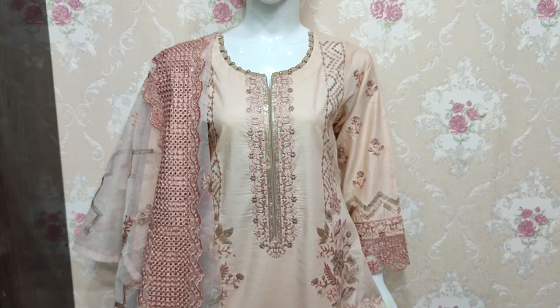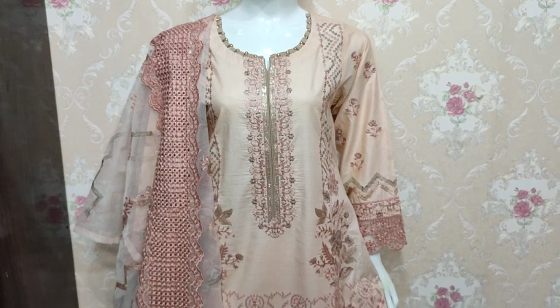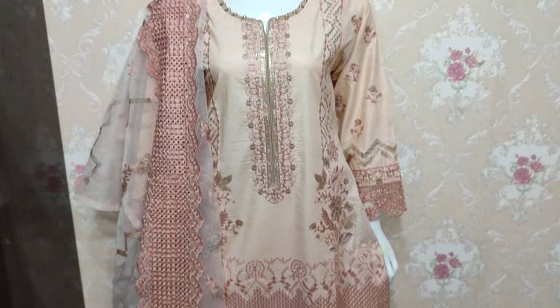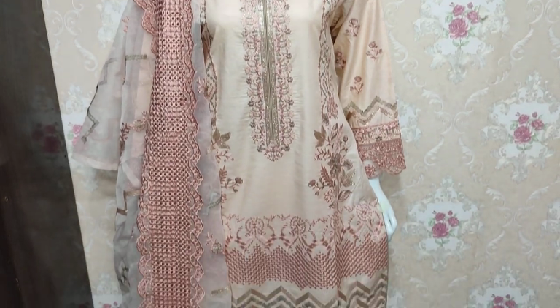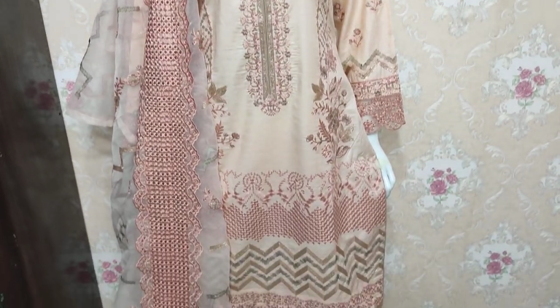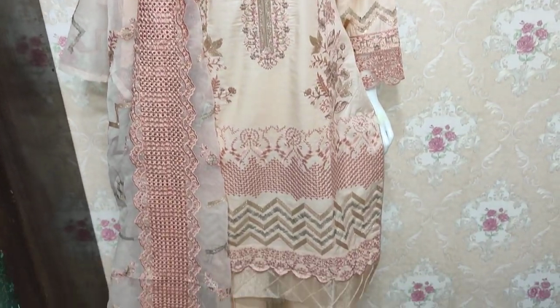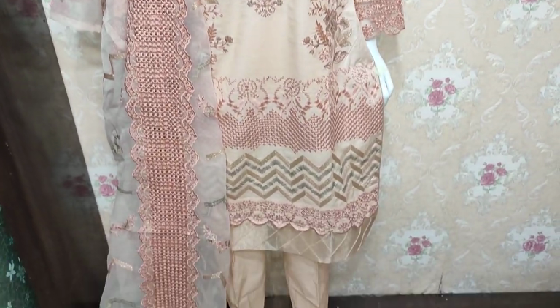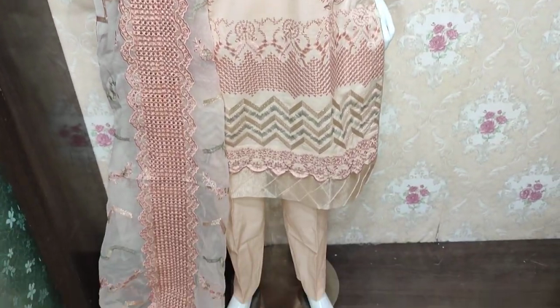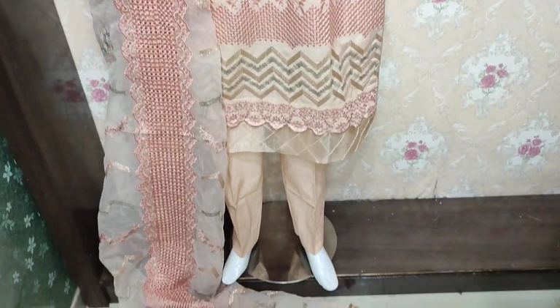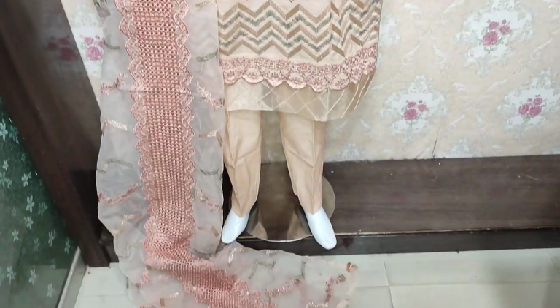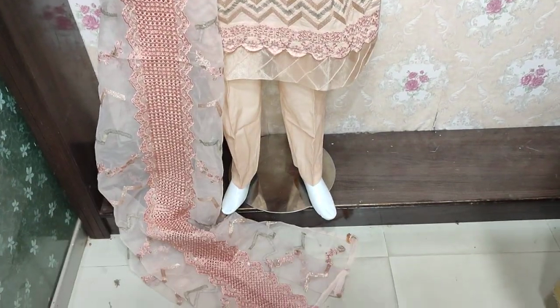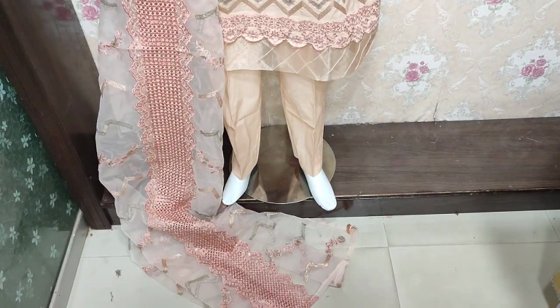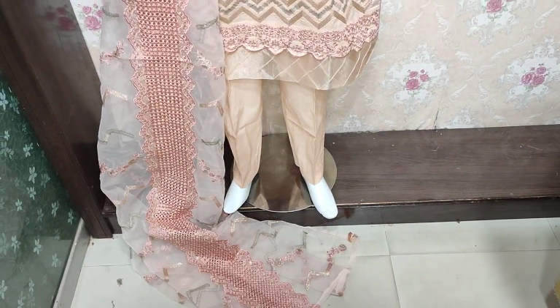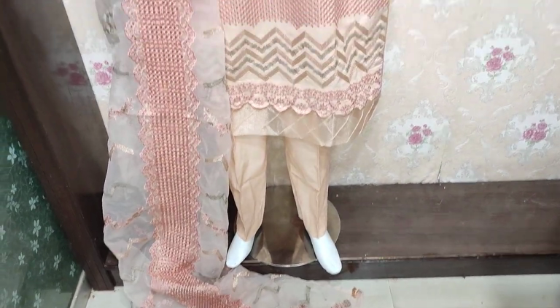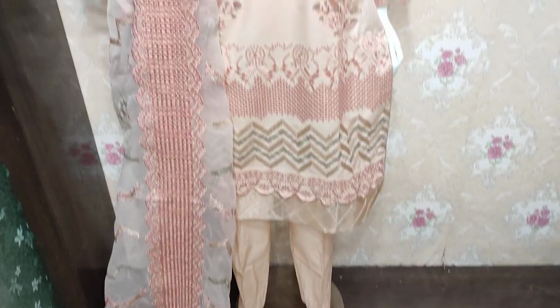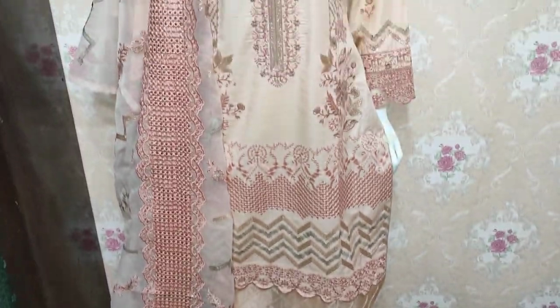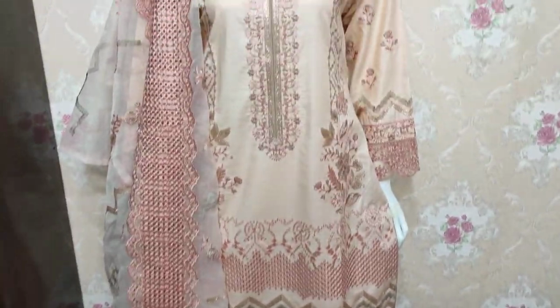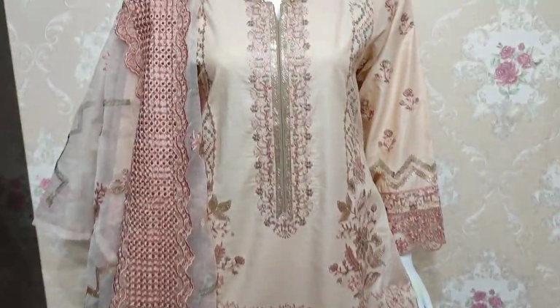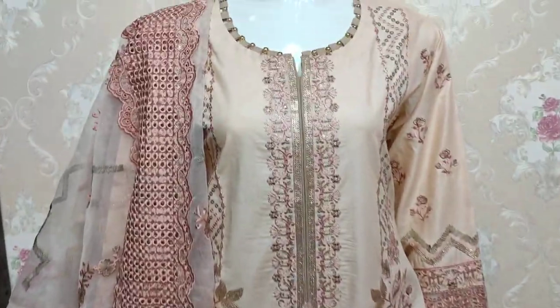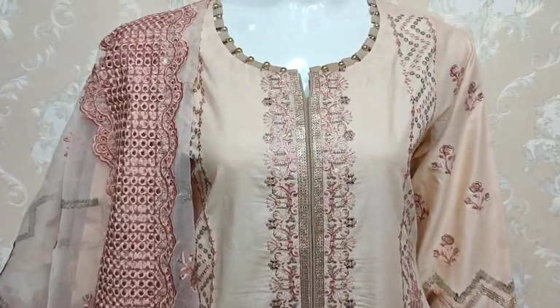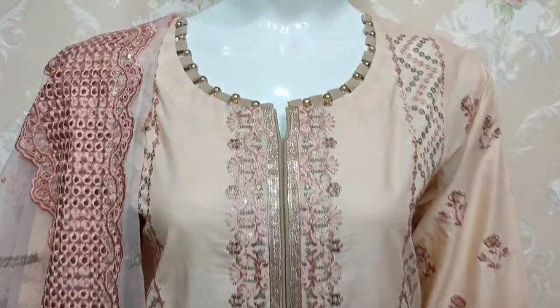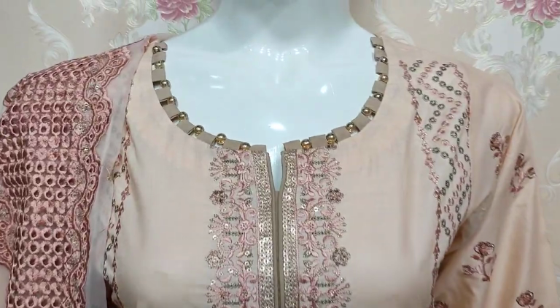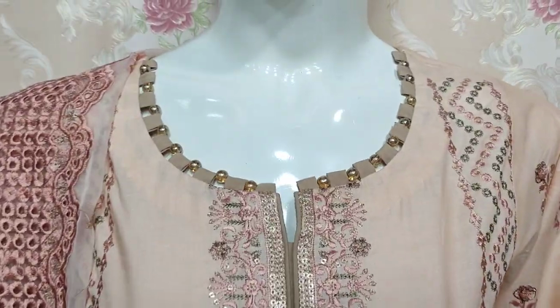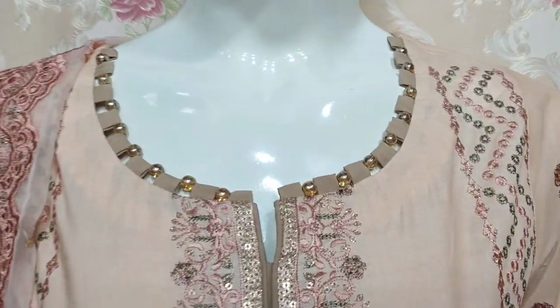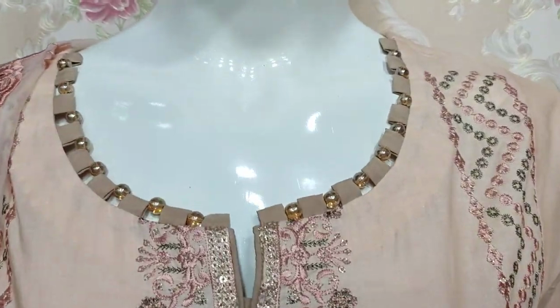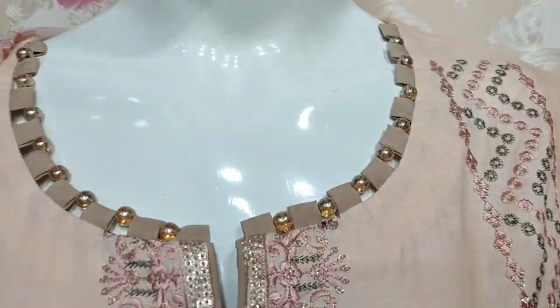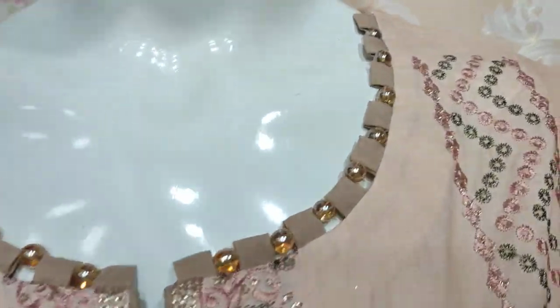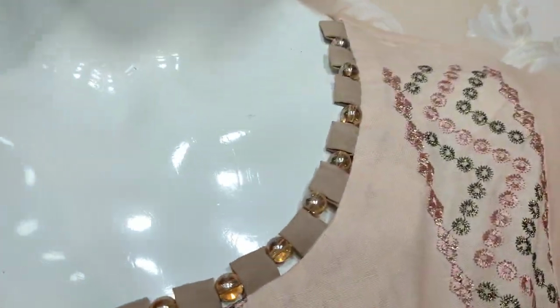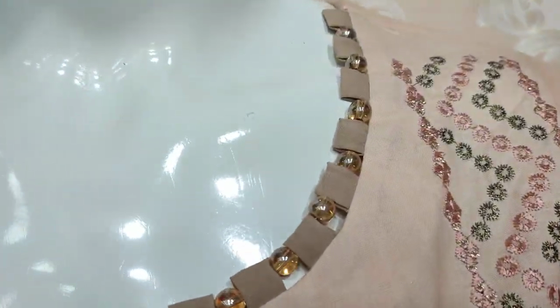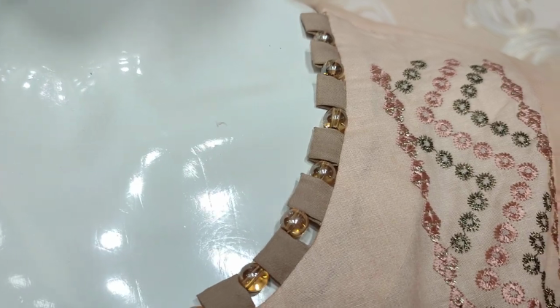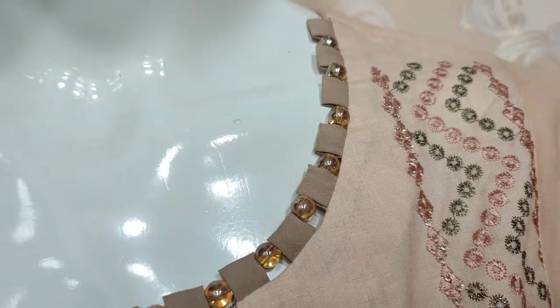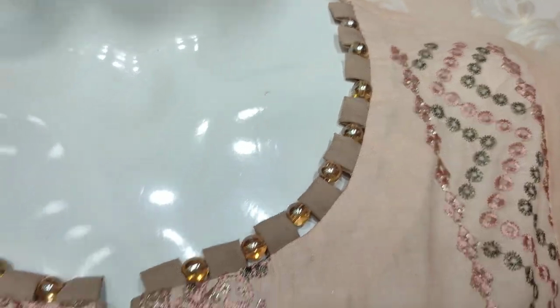As-salamu alaykum everyone, Abdul Qadir here. Shakaafat Collection — here is a new edition of Cotton Fancy, Summer Cotton February, and this is a stitching style.